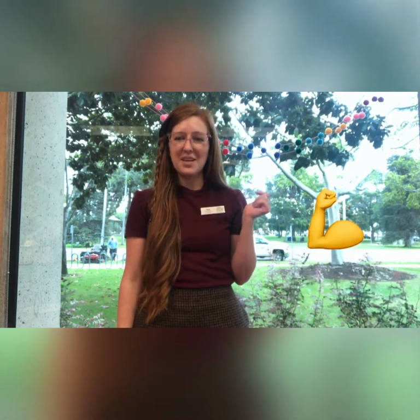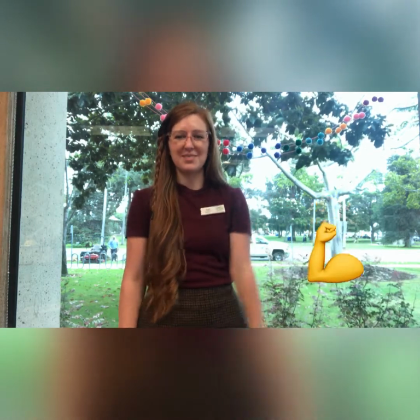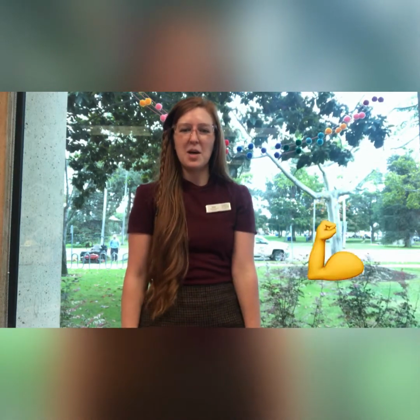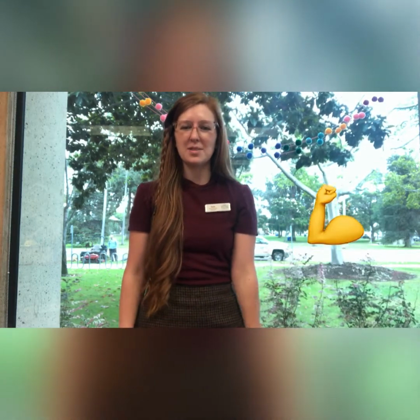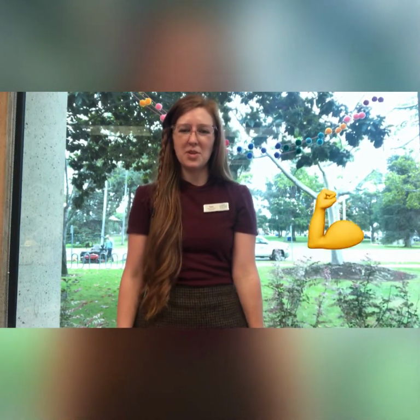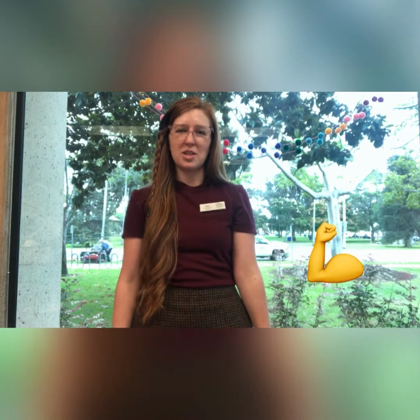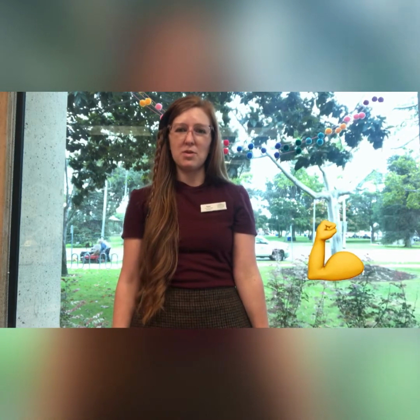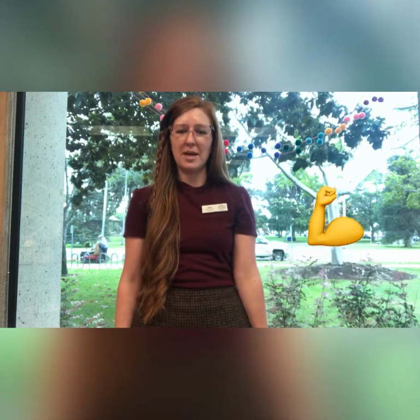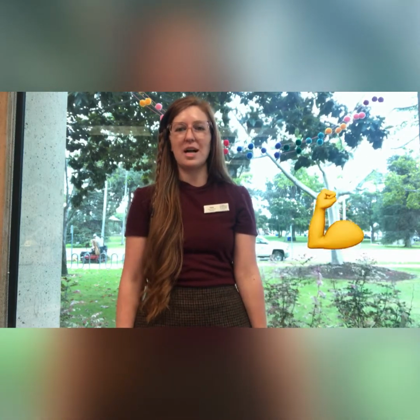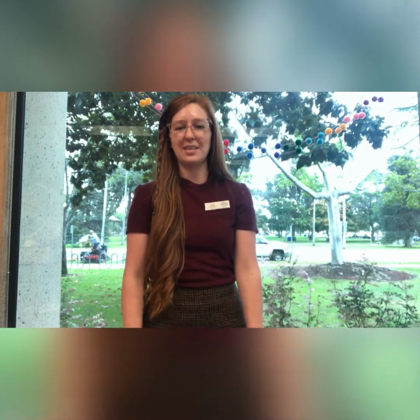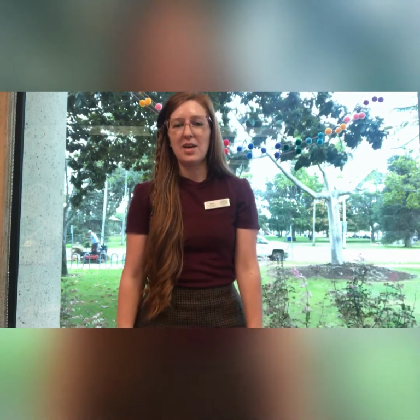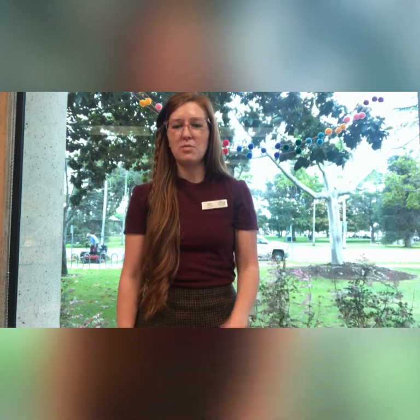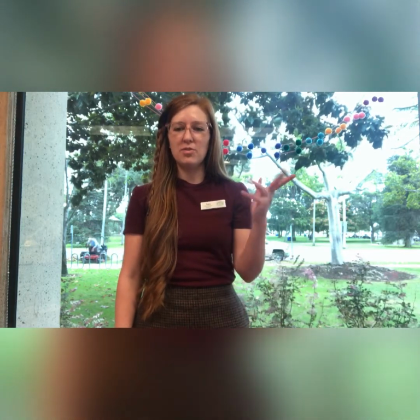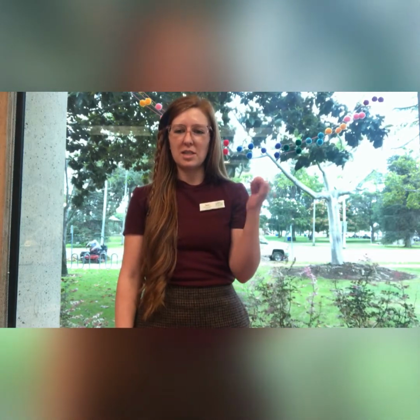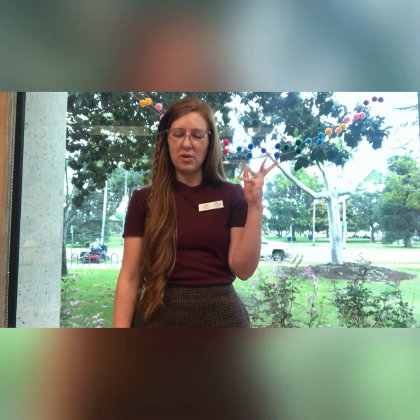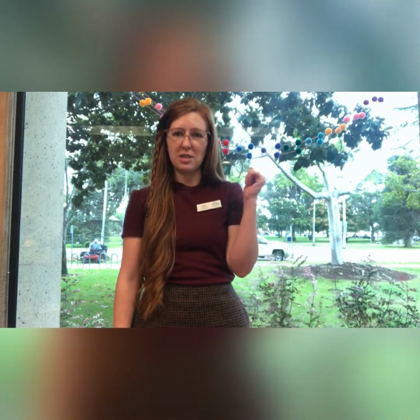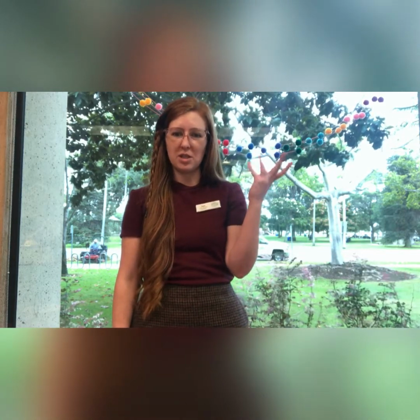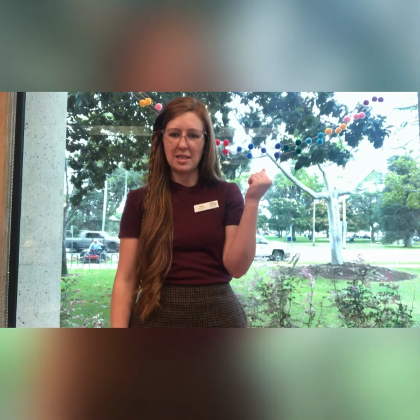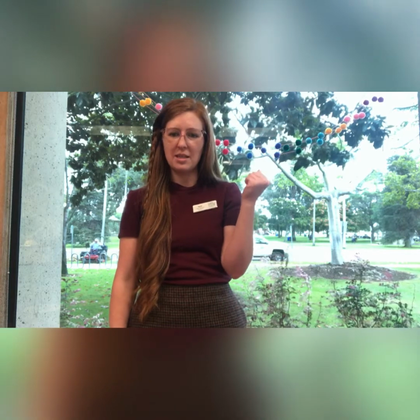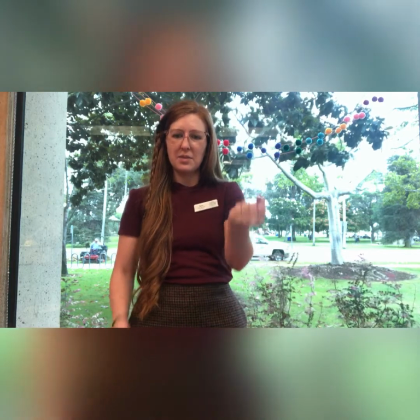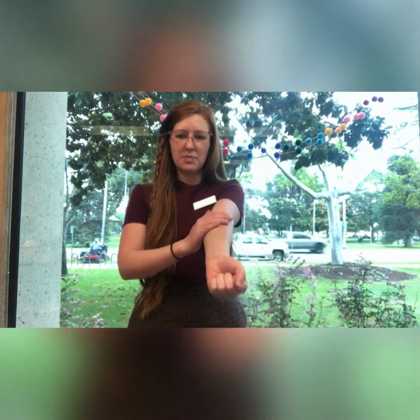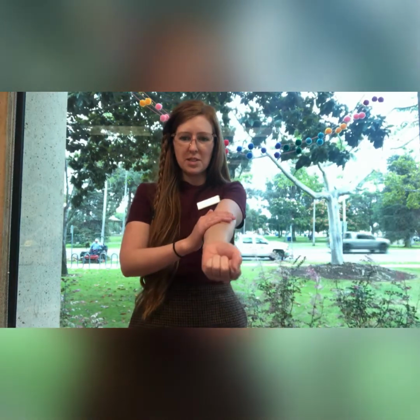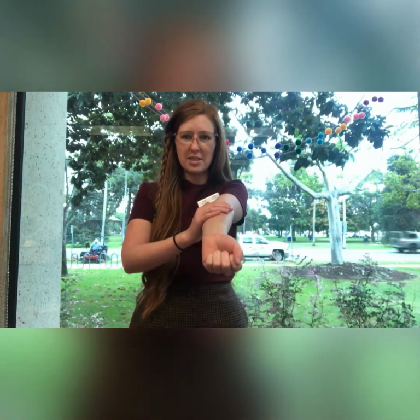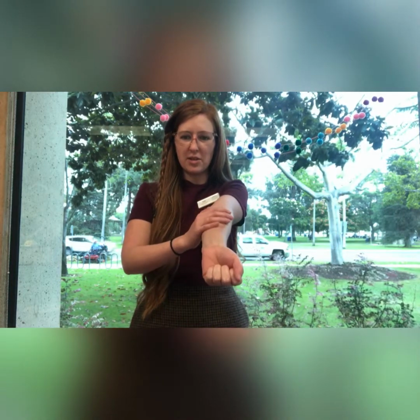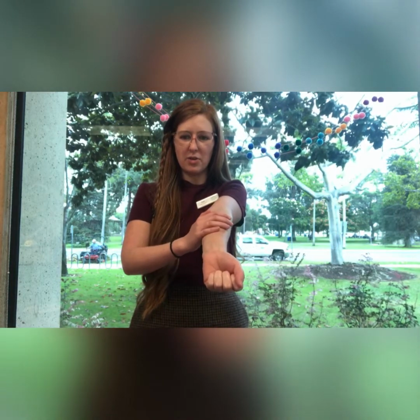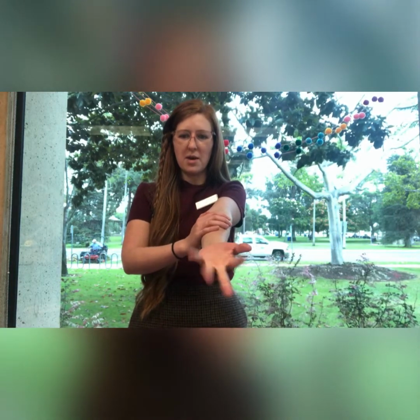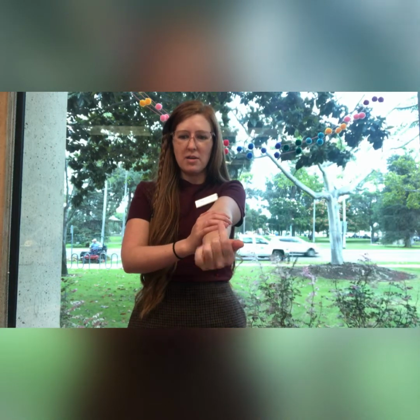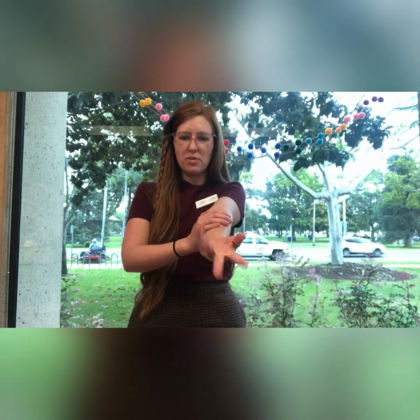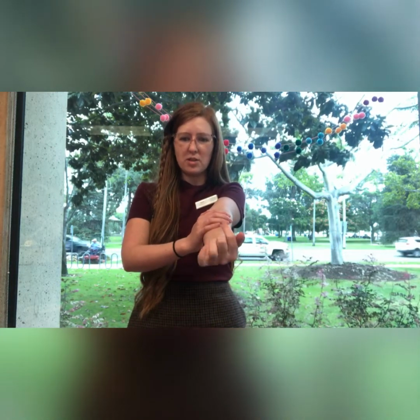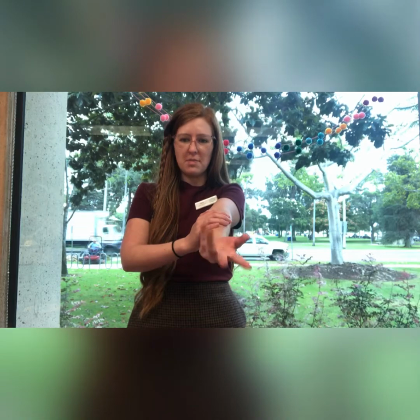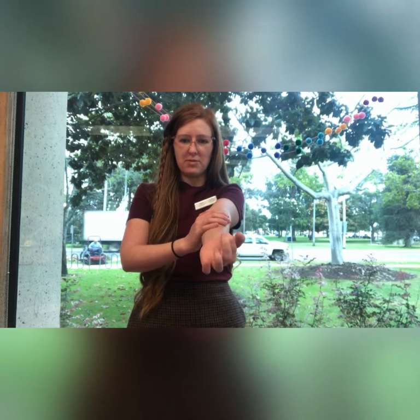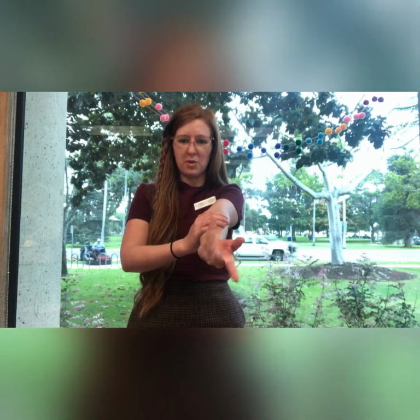Muscles. Muscles pull on the string to move the bones by contracting. When you move your fingers, can you feel which muscles are contracting? Place your hand here on your forearm and if you move your fingers, you might be able to feel them working.